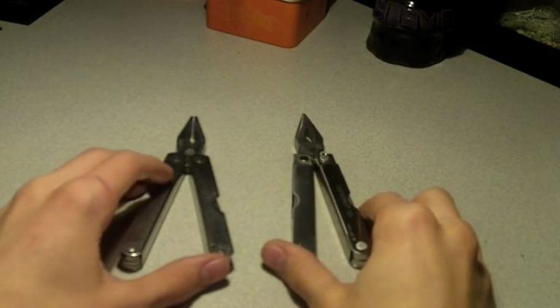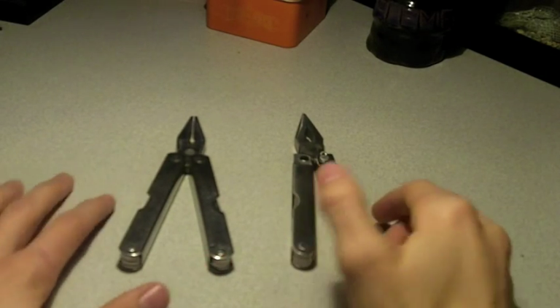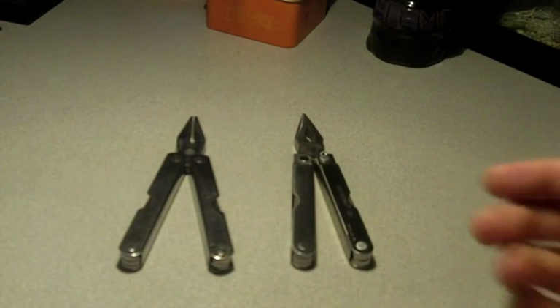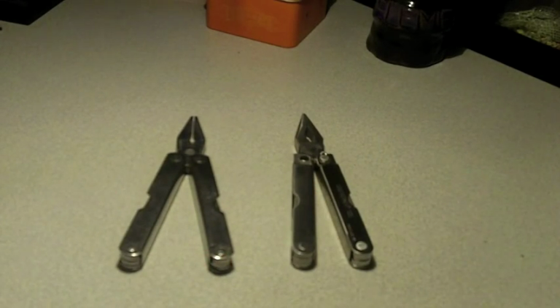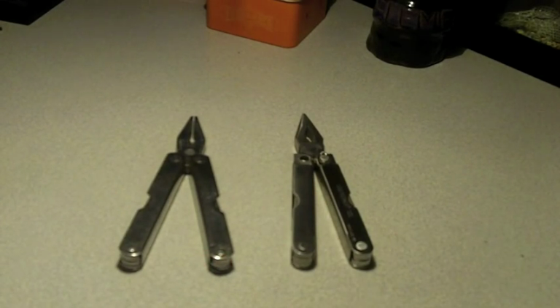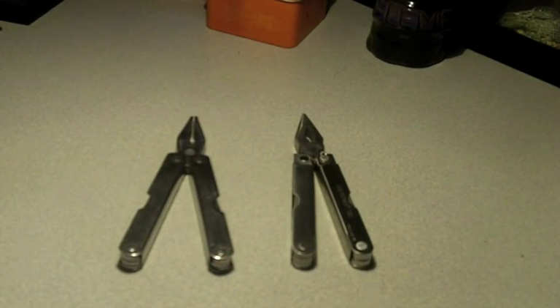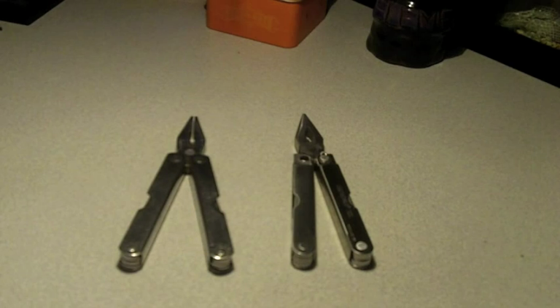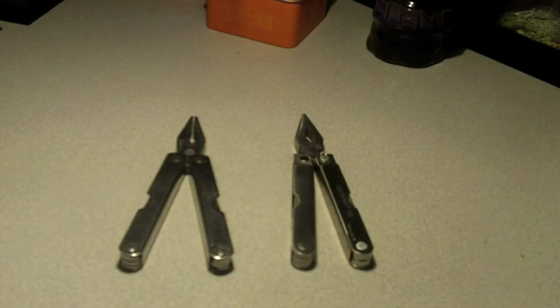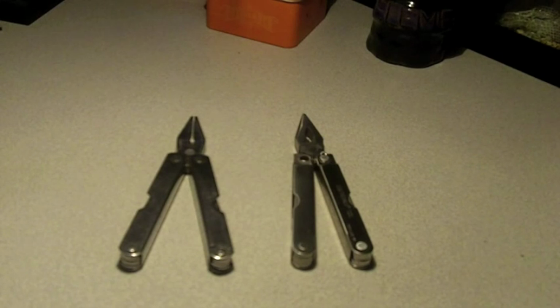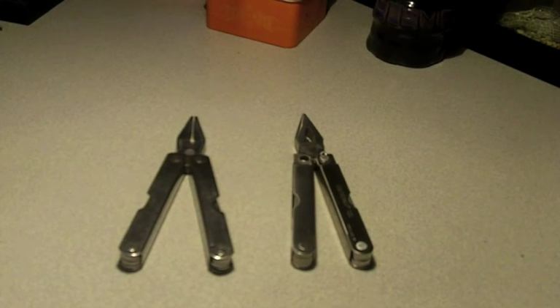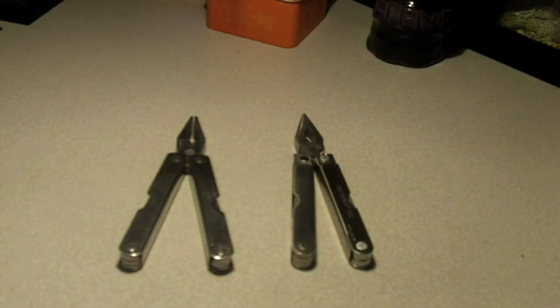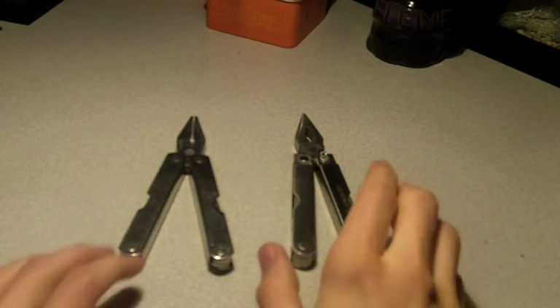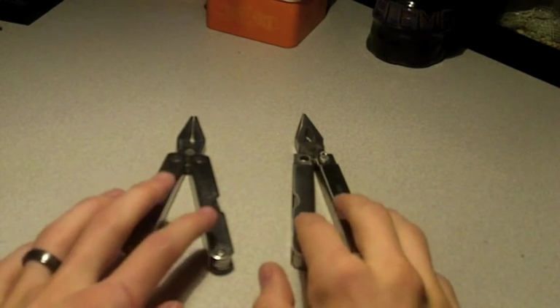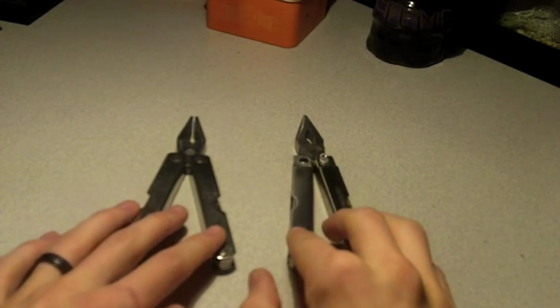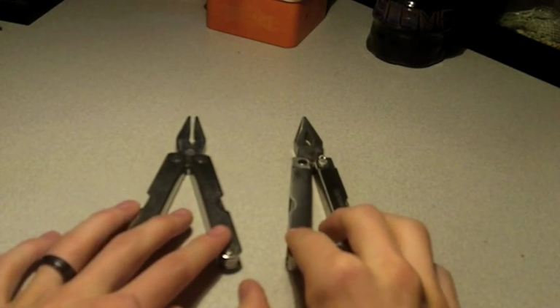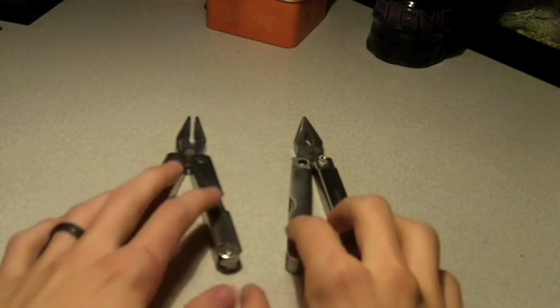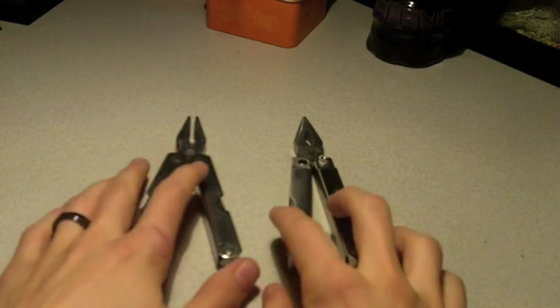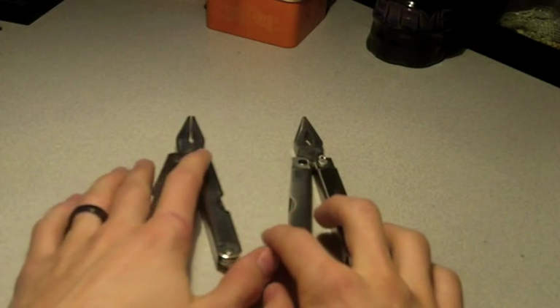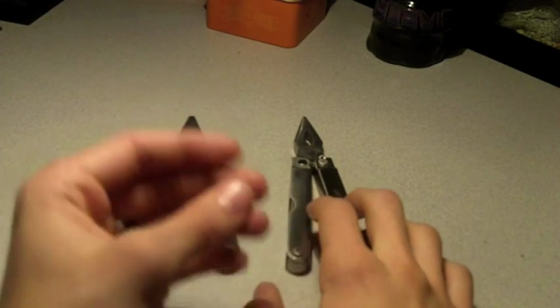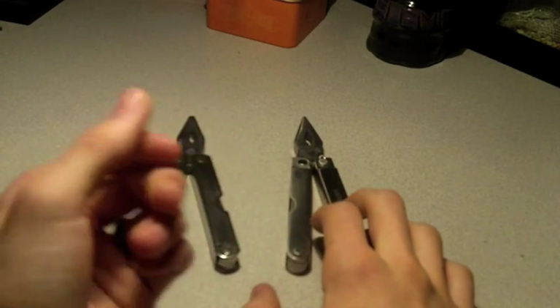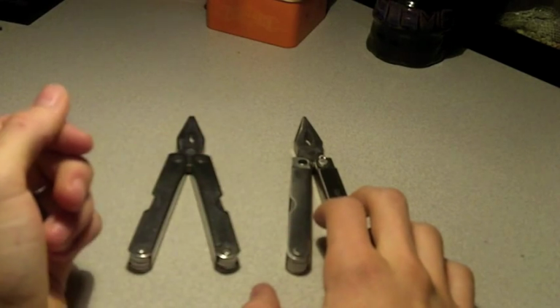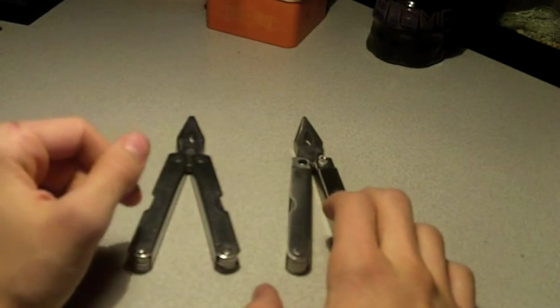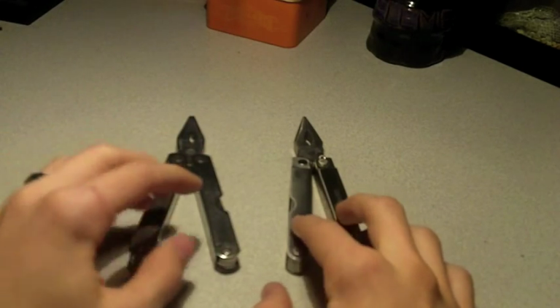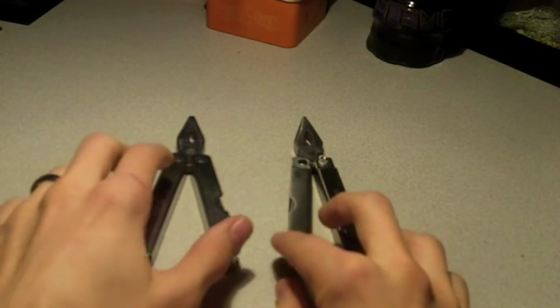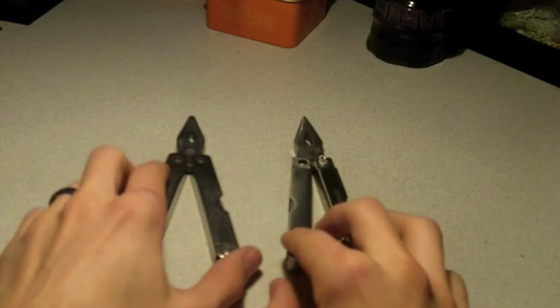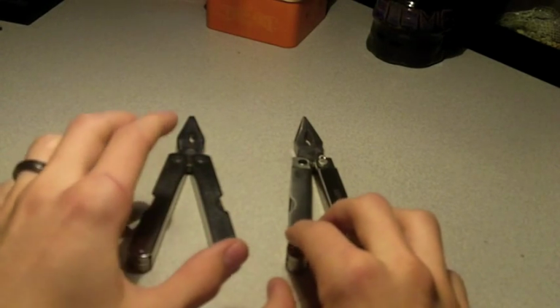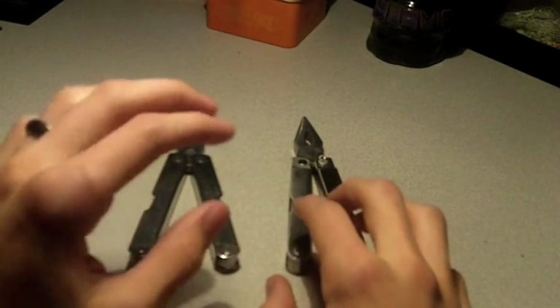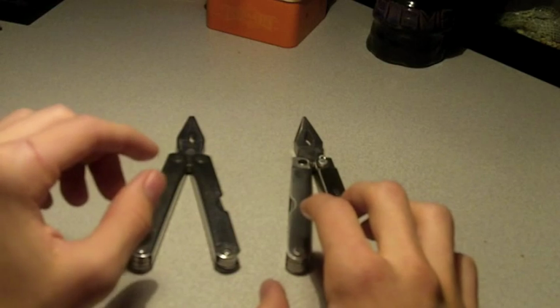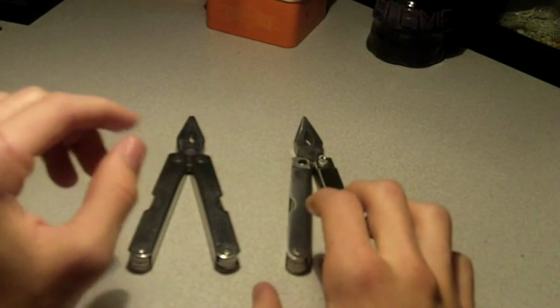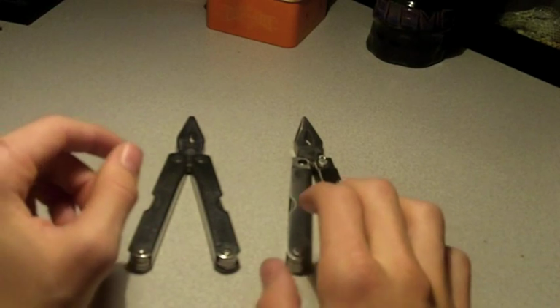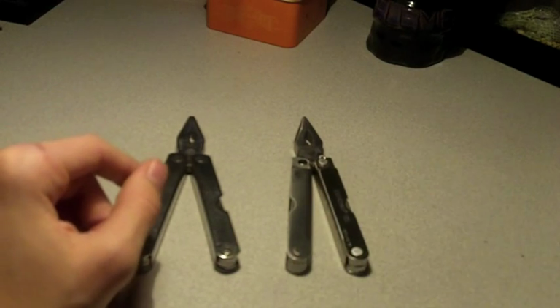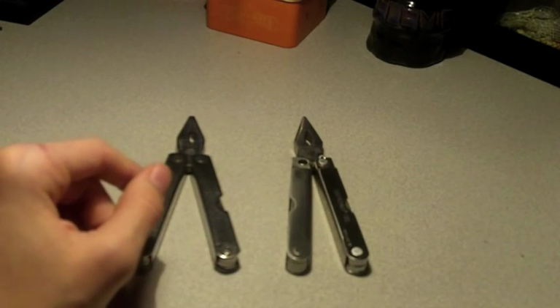Hey guys, this is Evan. I just have a video for you. This is basically a video just to prove a point that really in the long run, spending a little more money on your knives and things like that will benefit you.